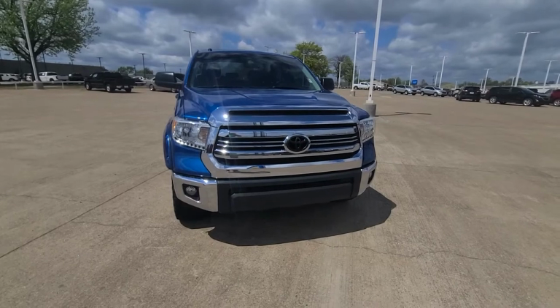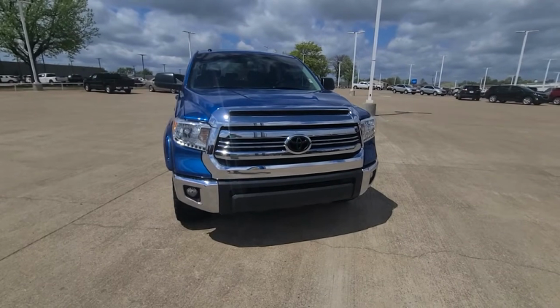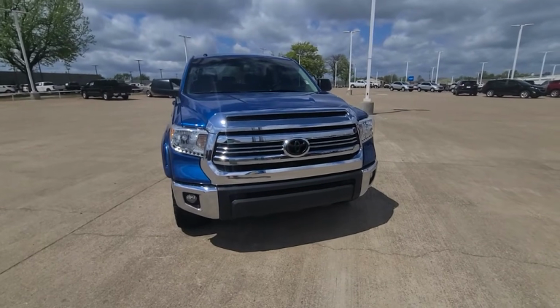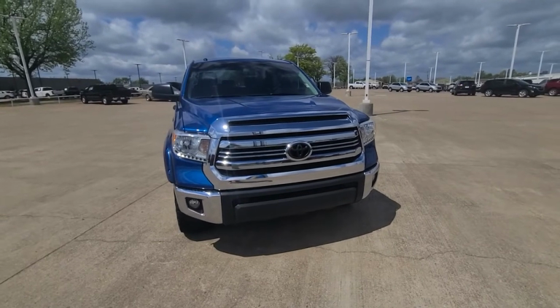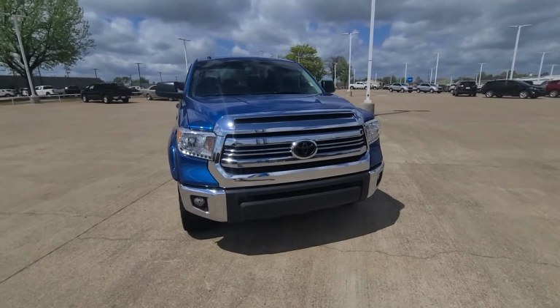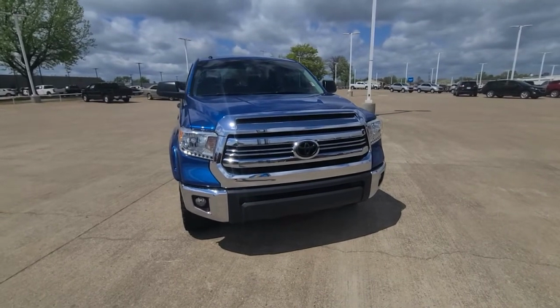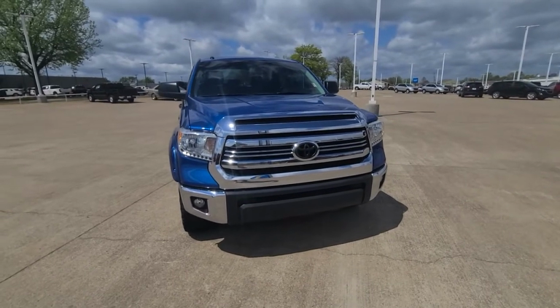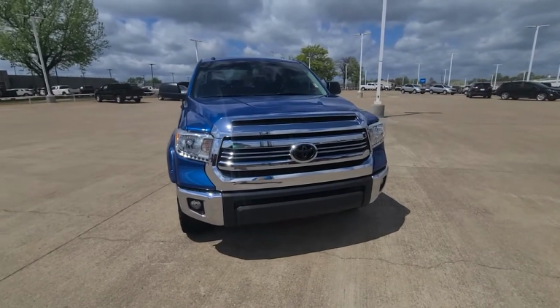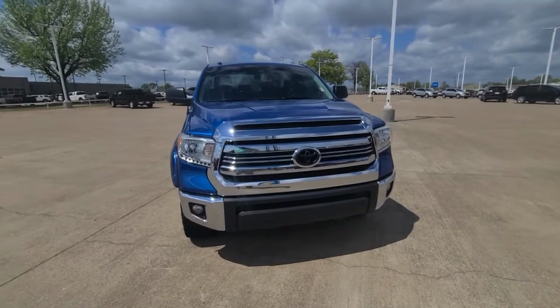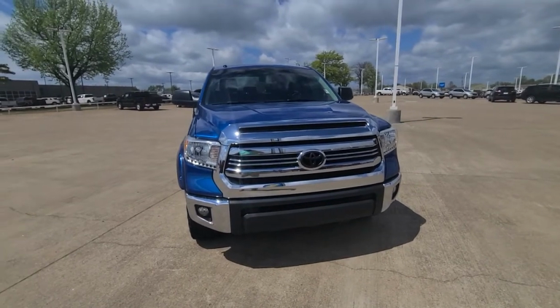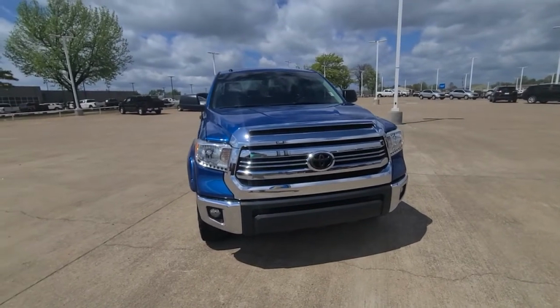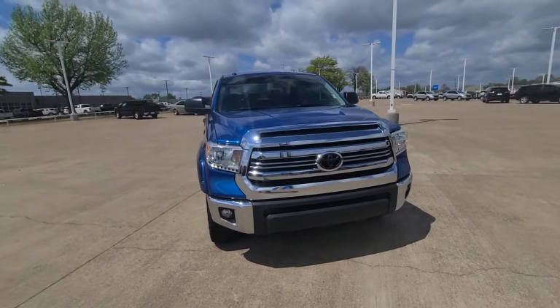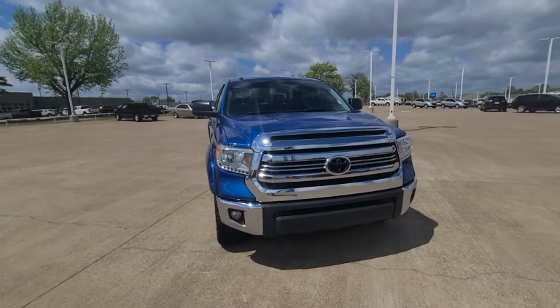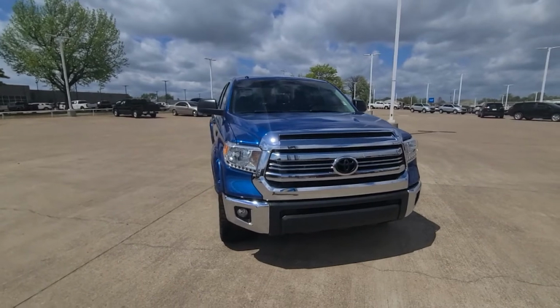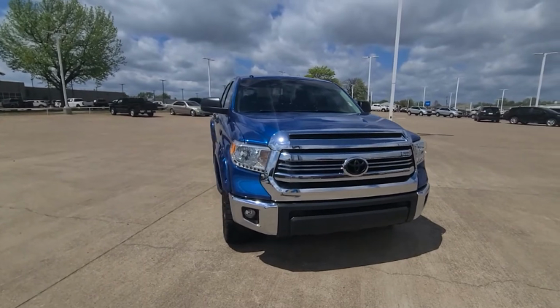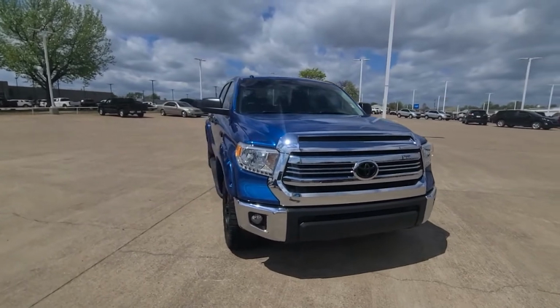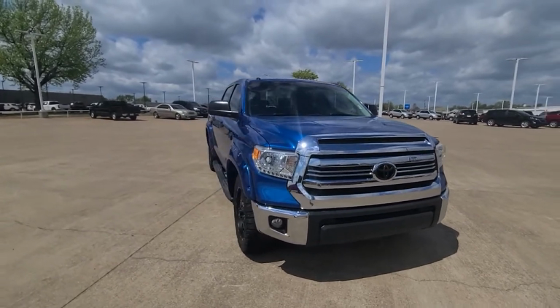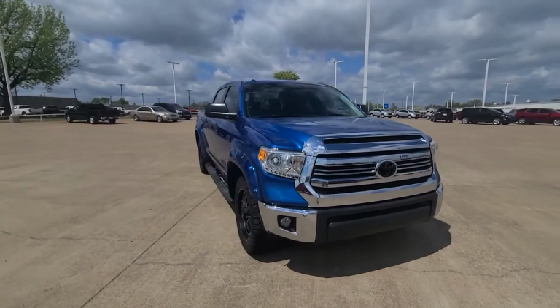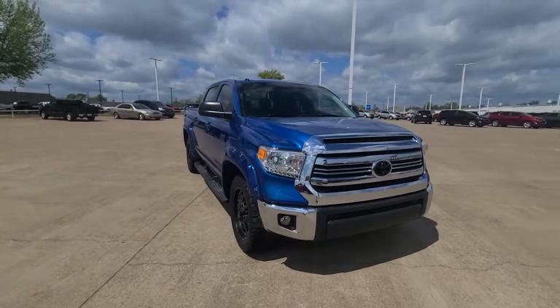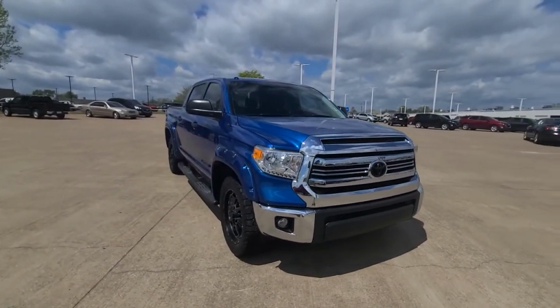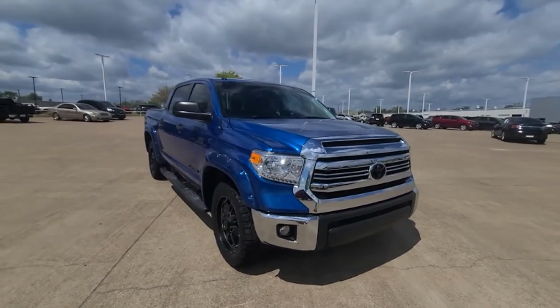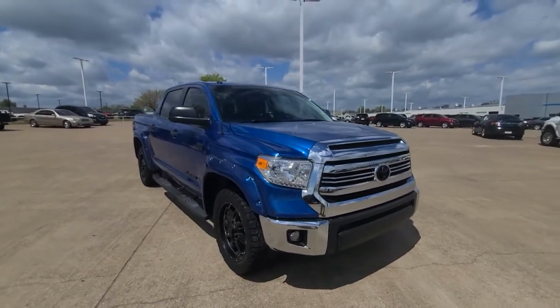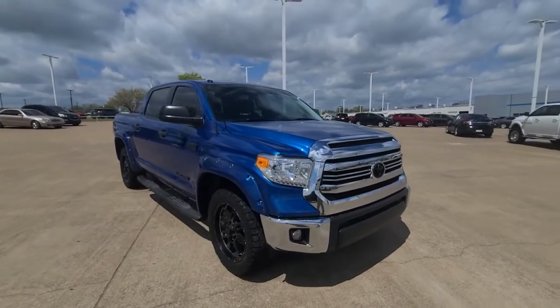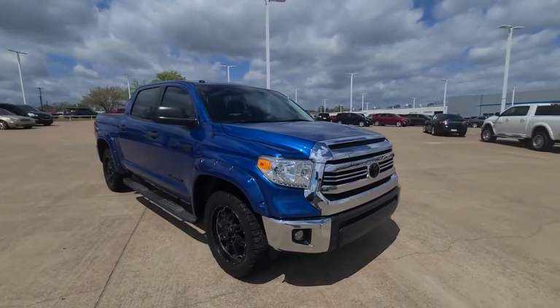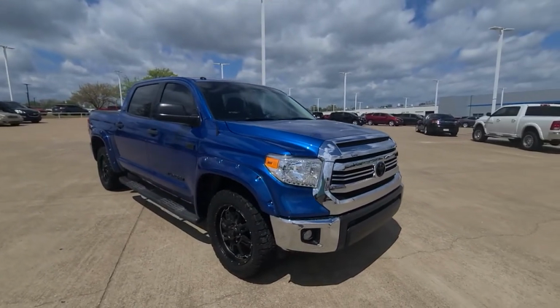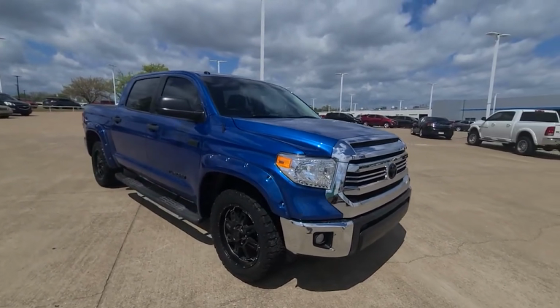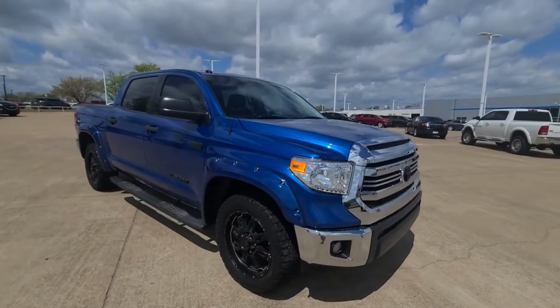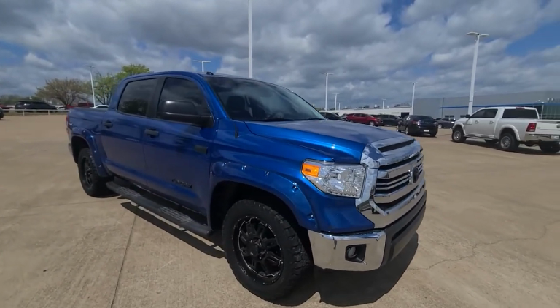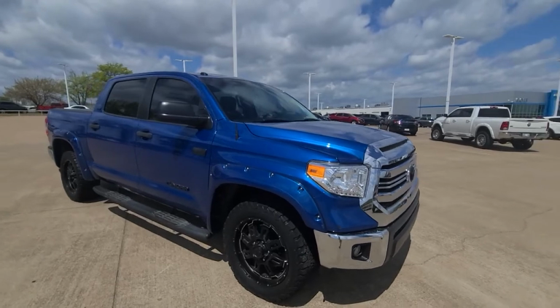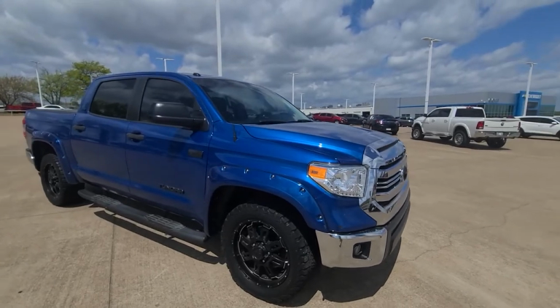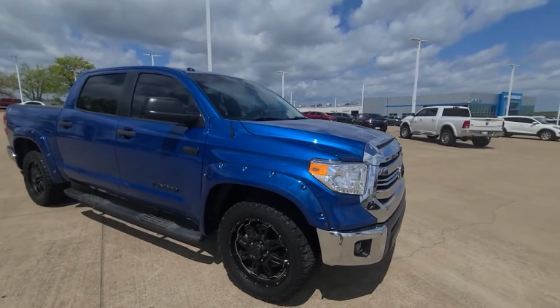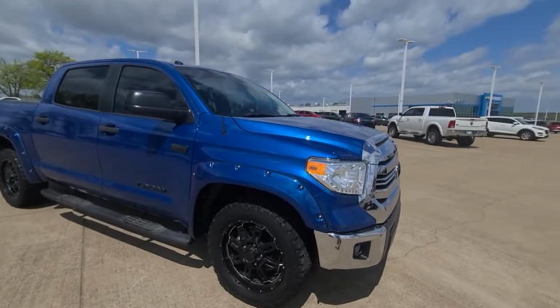Hey, it's Van Scott from Jim Glover's Sharper Lake, Tulsa Oklahoma. Just want to bring you a quick little video walk around with a 2017 Toyota Tundra 5.7 V8.